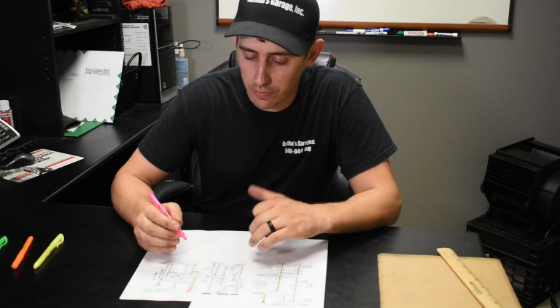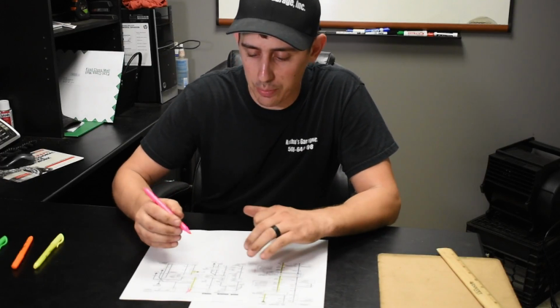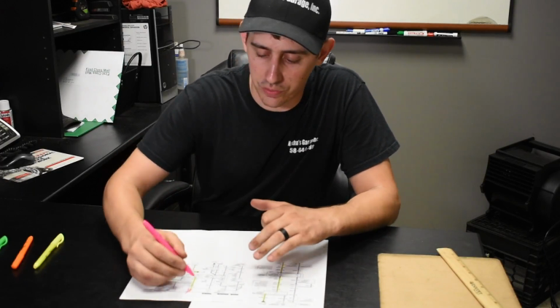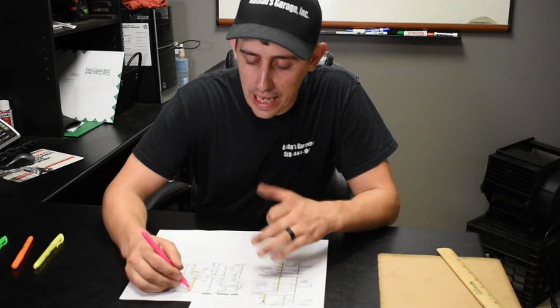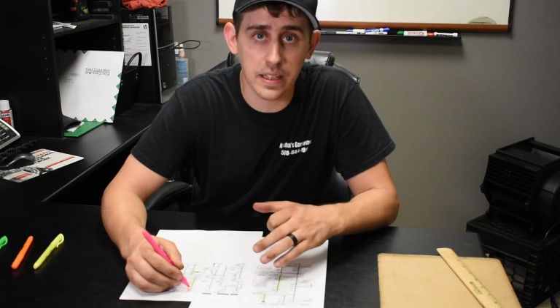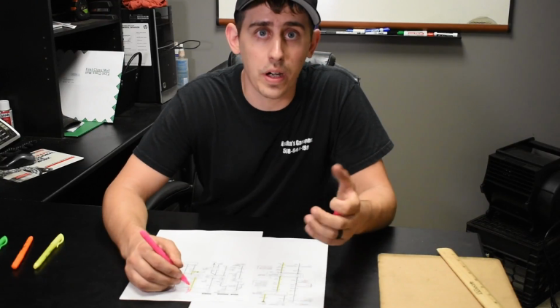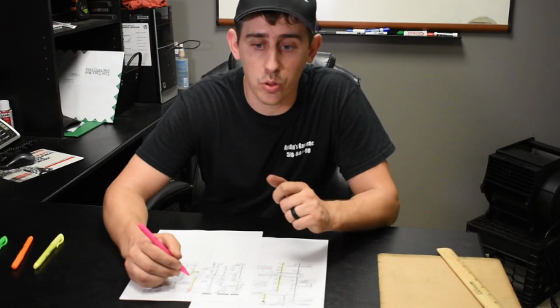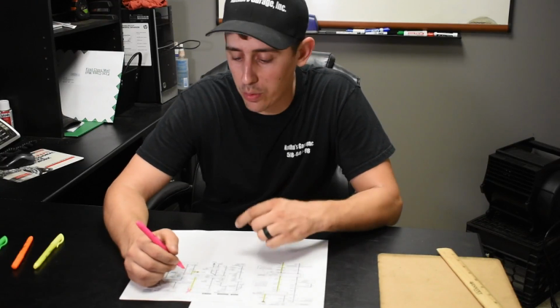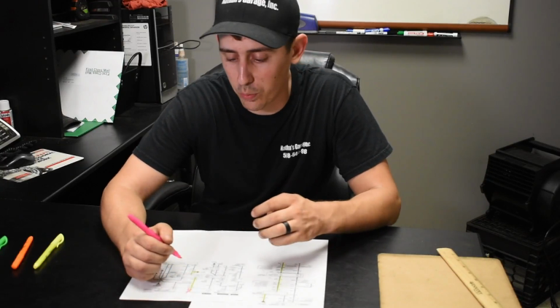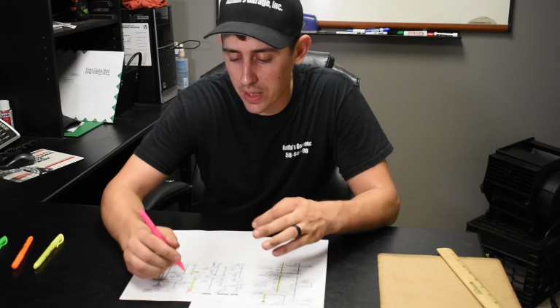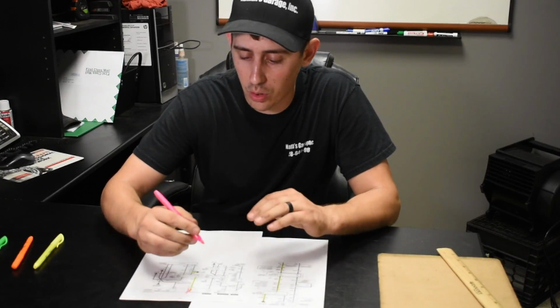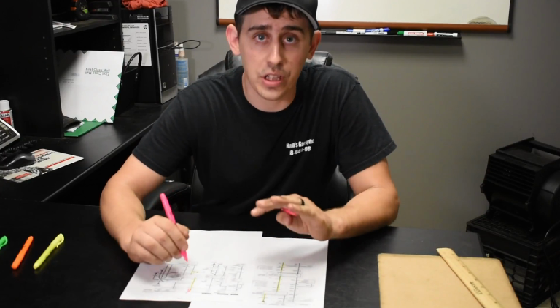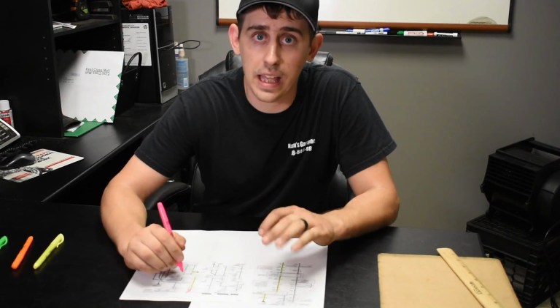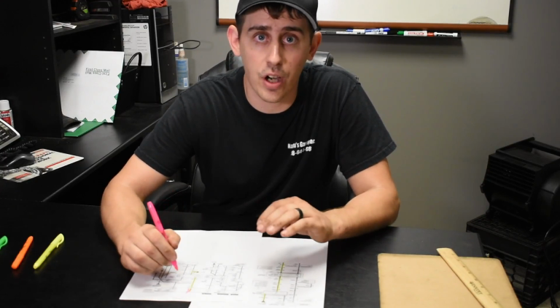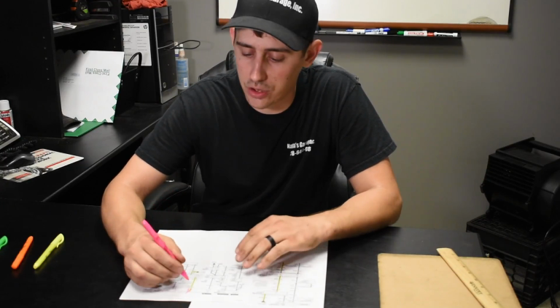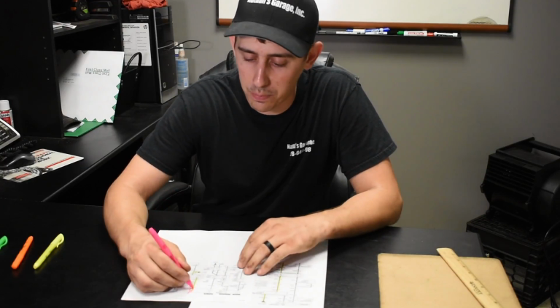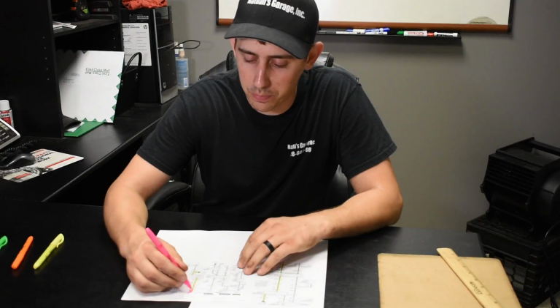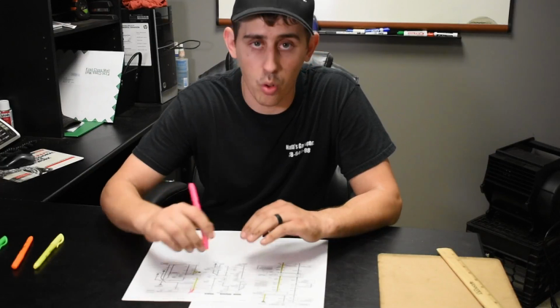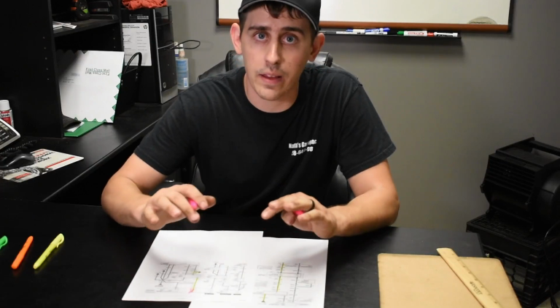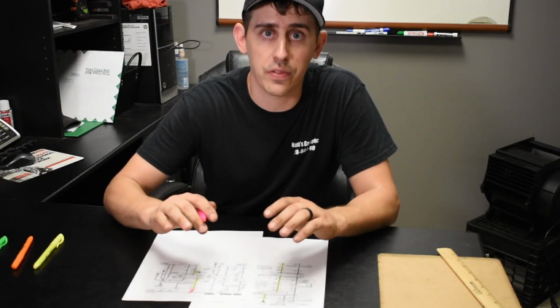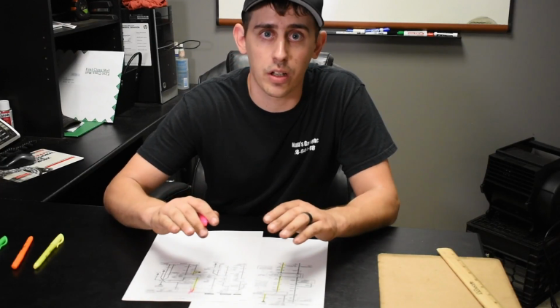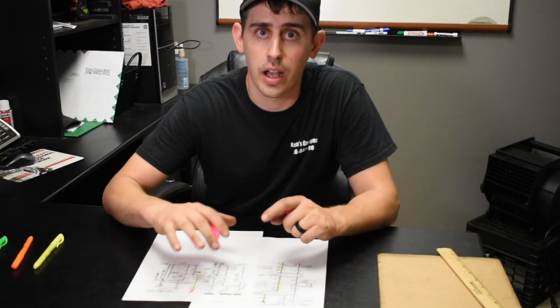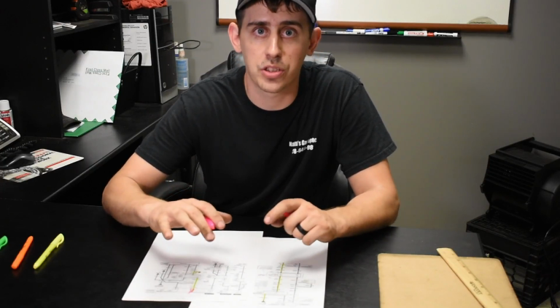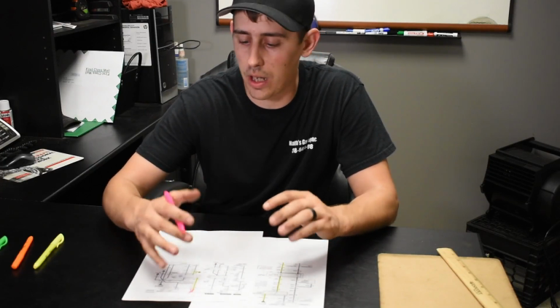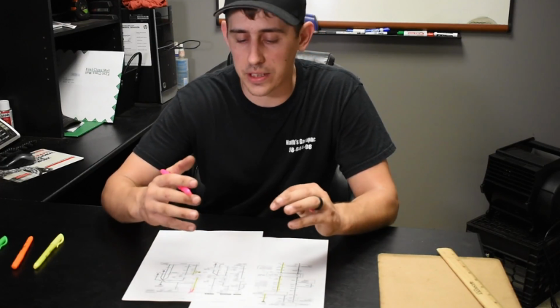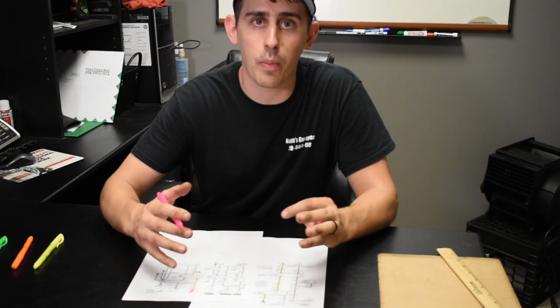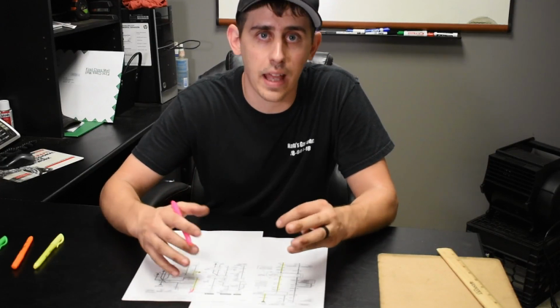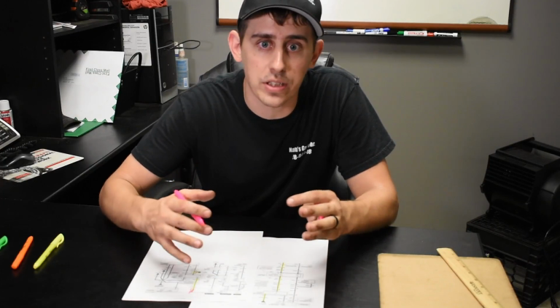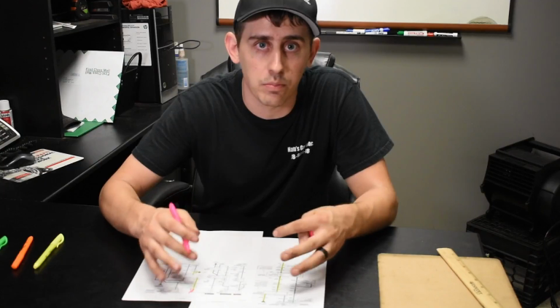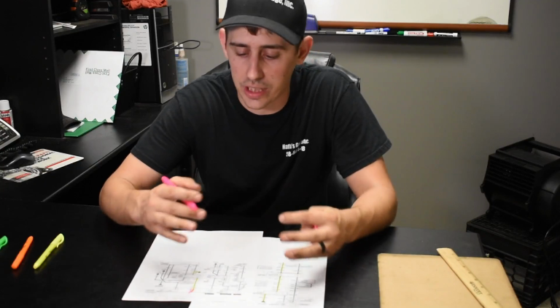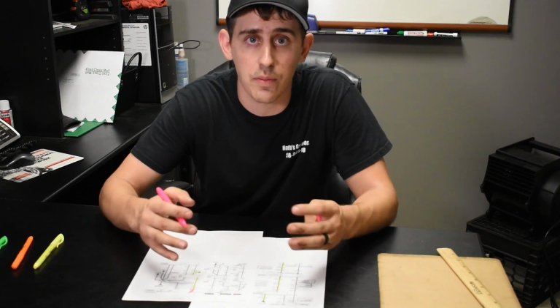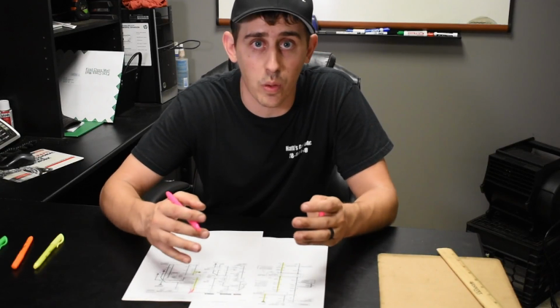The next thing I like to do is use a different color highlighter to highlight the circuits and components I've already tested and verified are good. For example, this is fuse 19 — it's a 20-amp fuse that powers the fuel pump. Once I check that and verify it's good, highlight it with a different color. I know it's done, and I won't accidentally go back and waste time checking the same fuse twice.